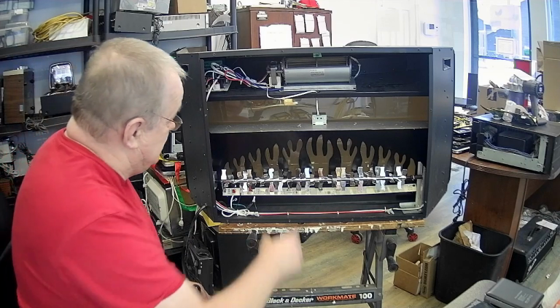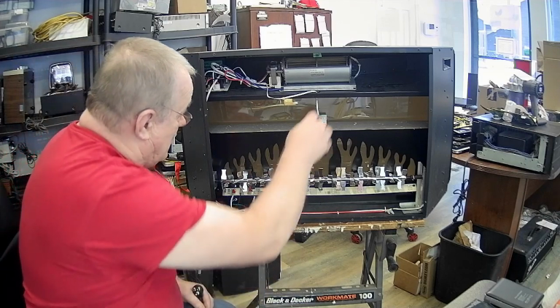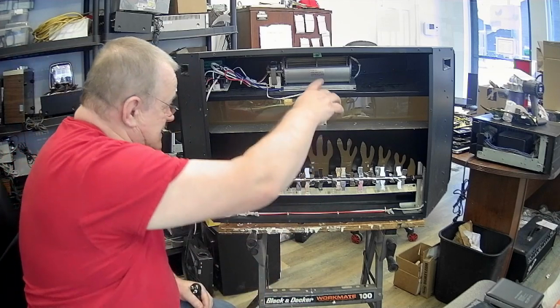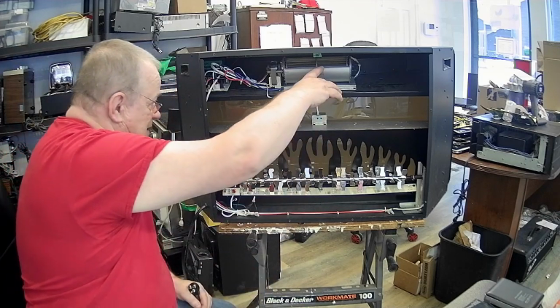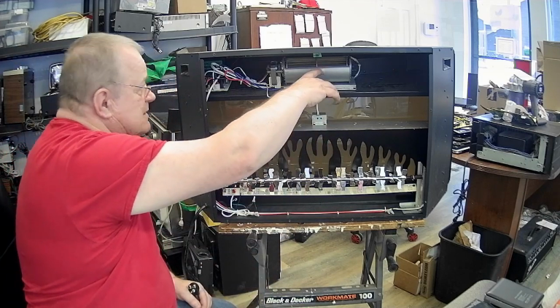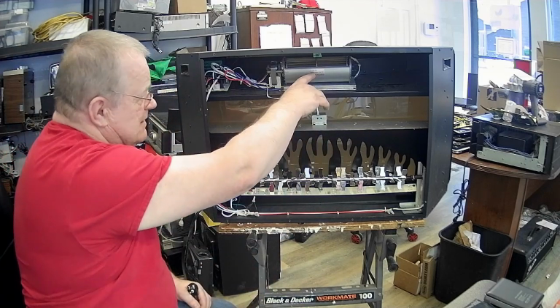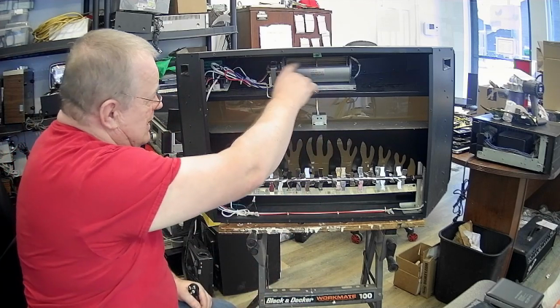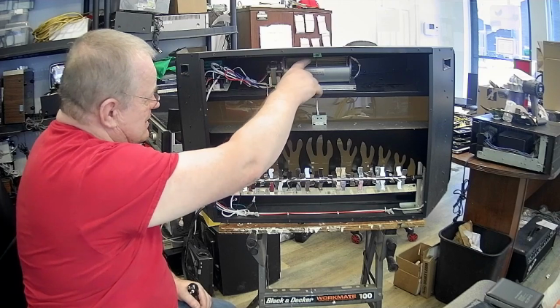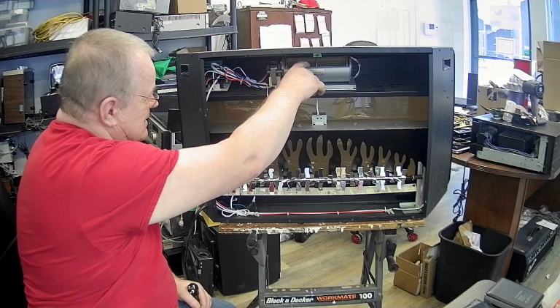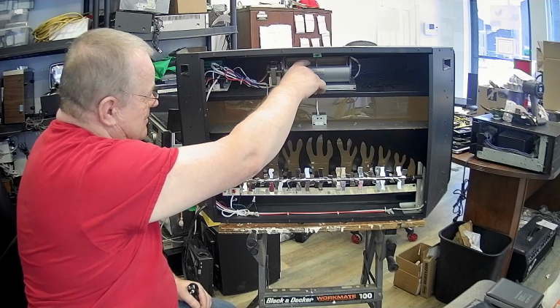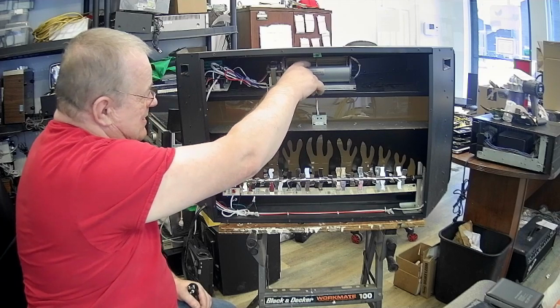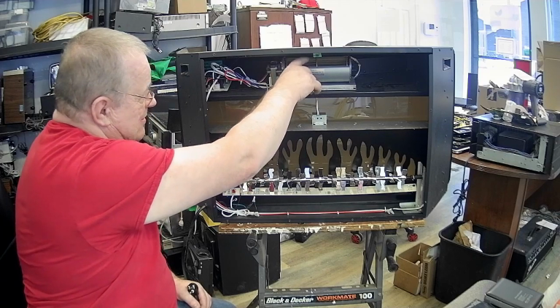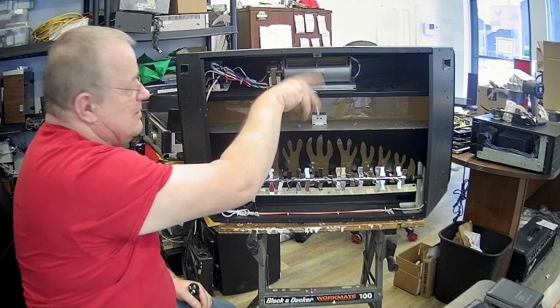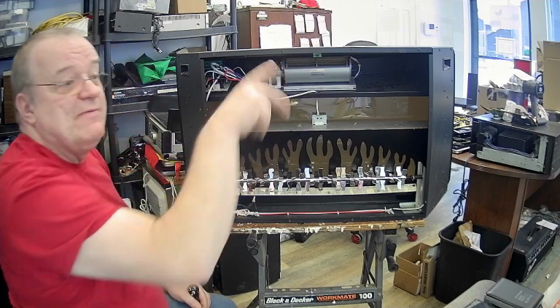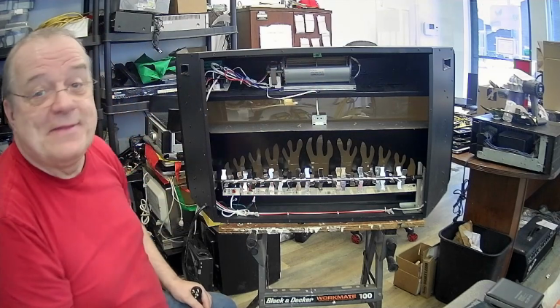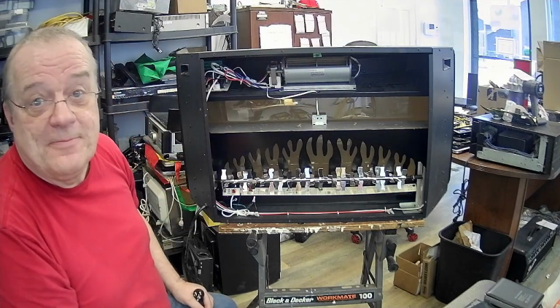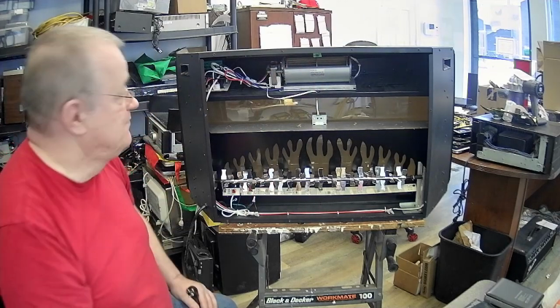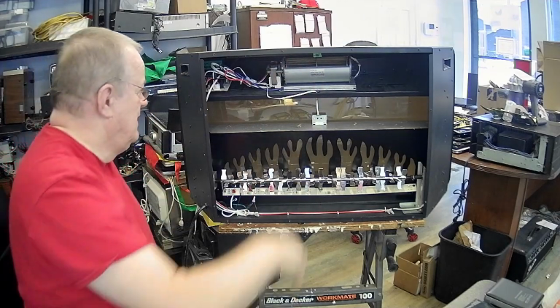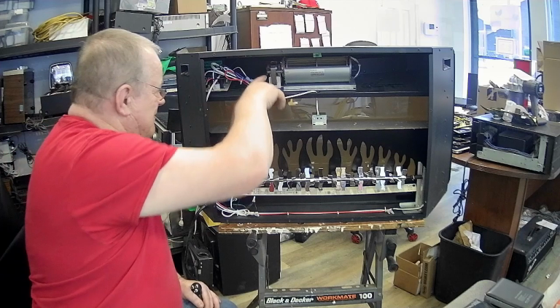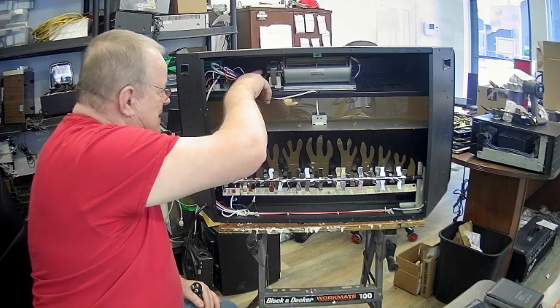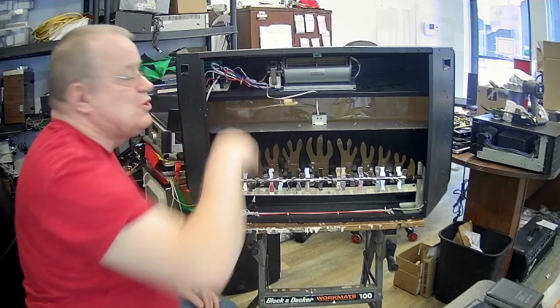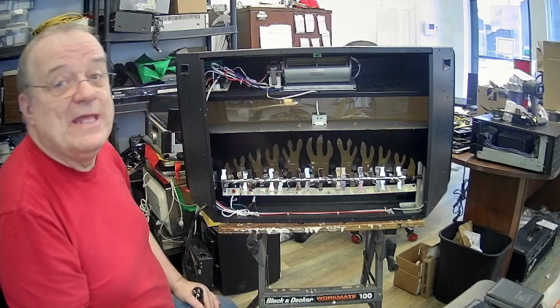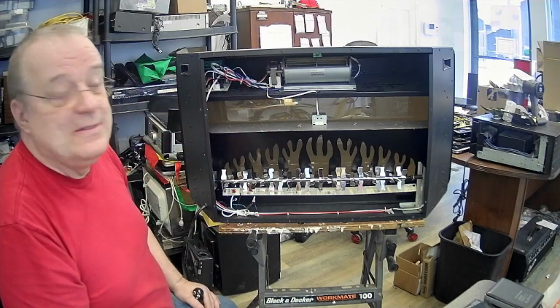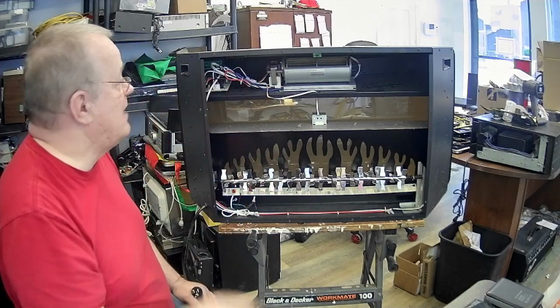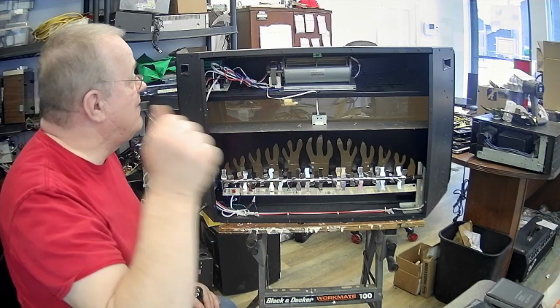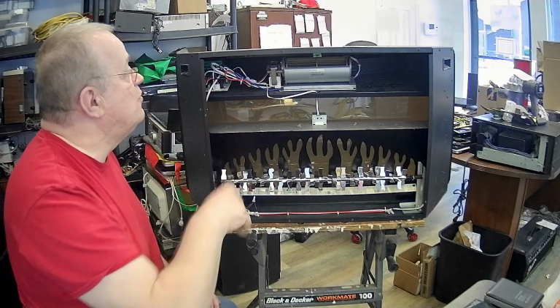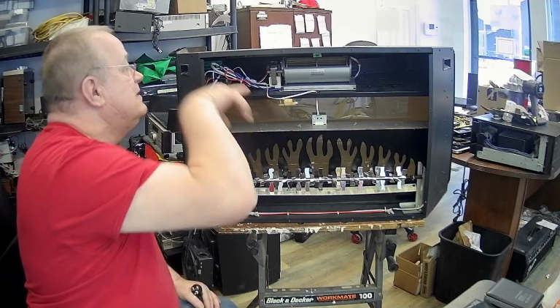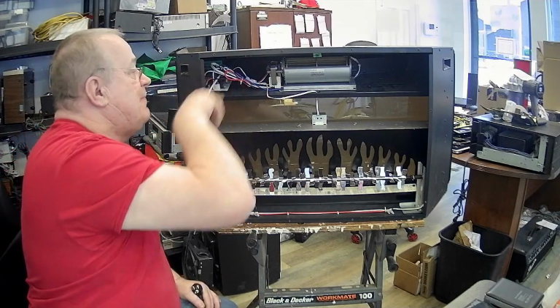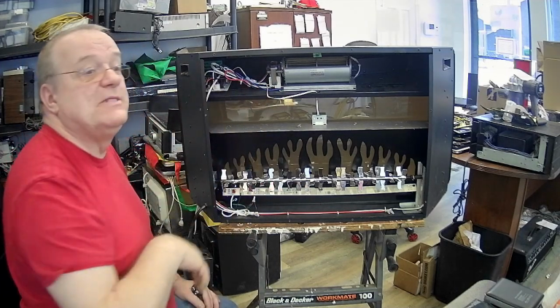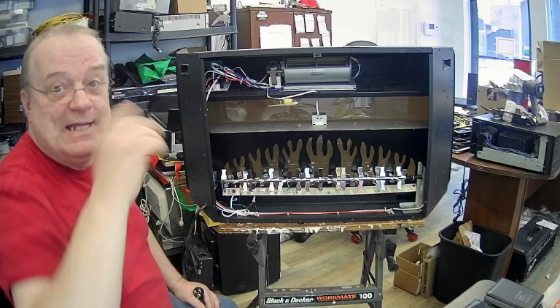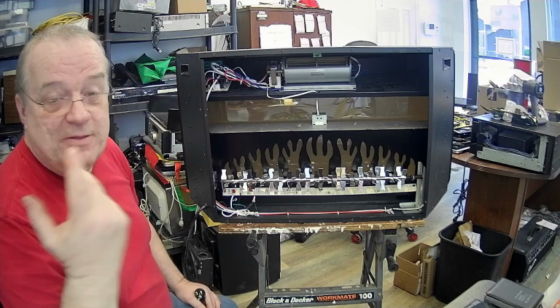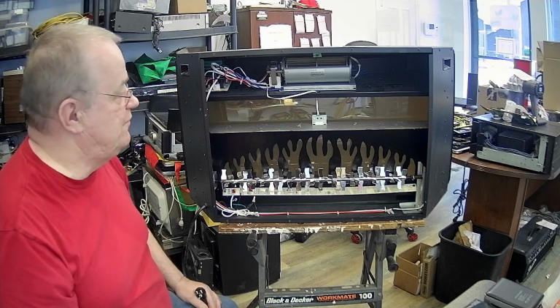Dans le haut, ici, j'ai un petit moteur, un petit ventilateur avec un élément chauffant en avant. Quand il demande de chauffer, il part le petit ventilateur et il fait chauffer ça.